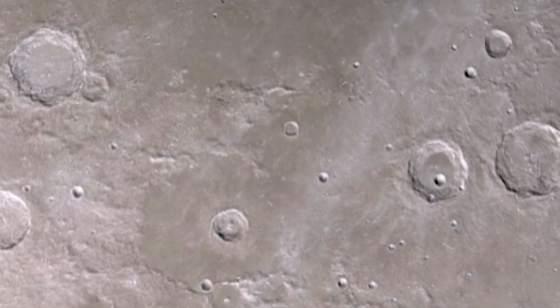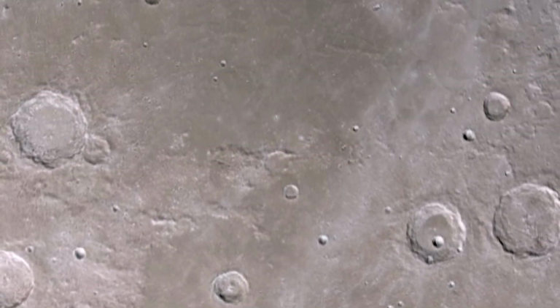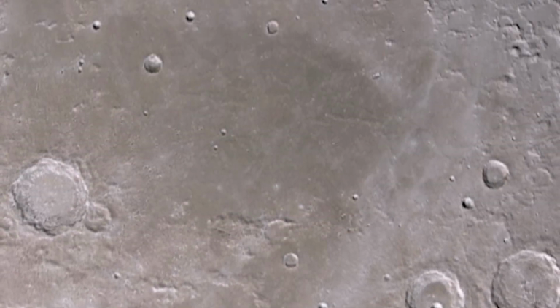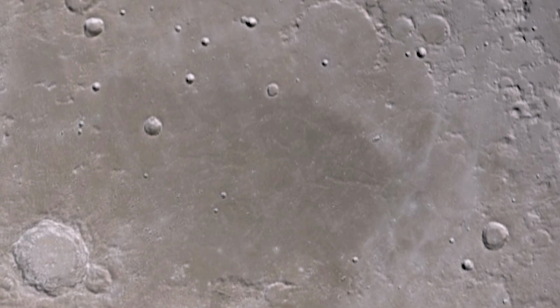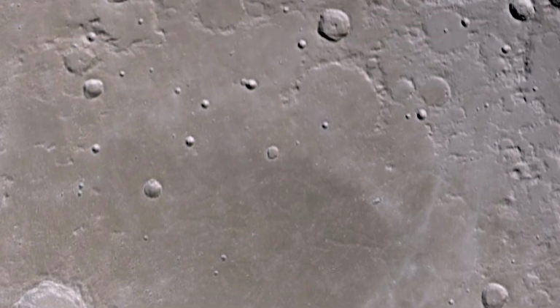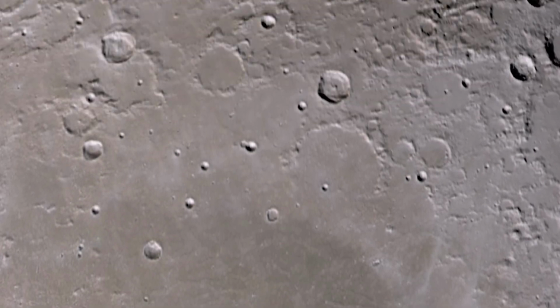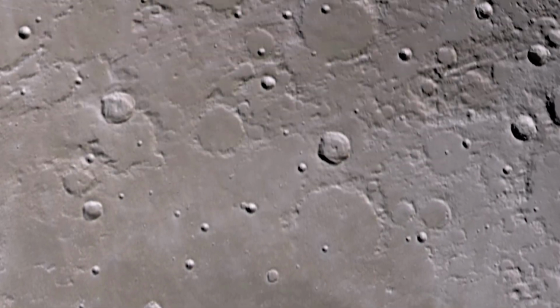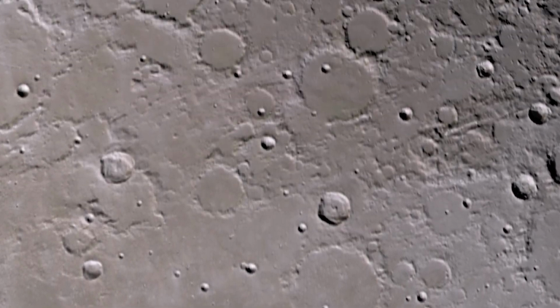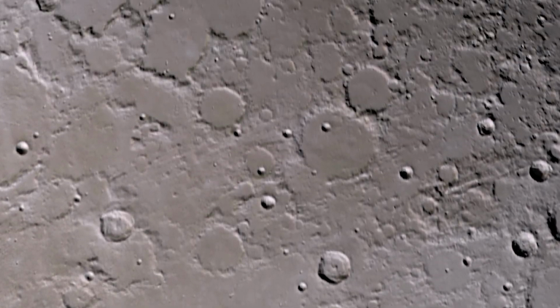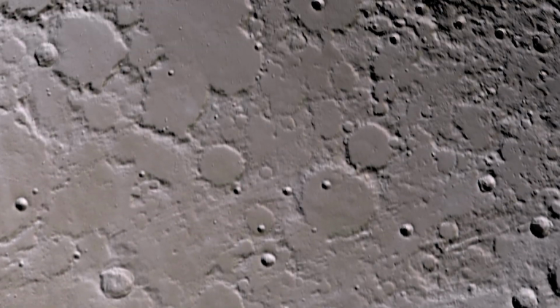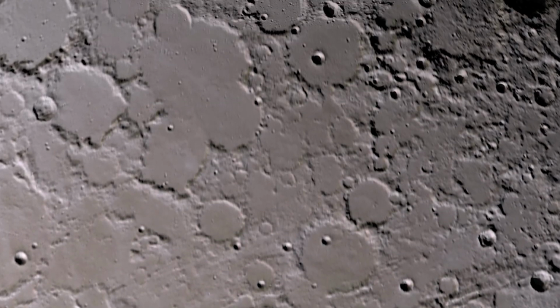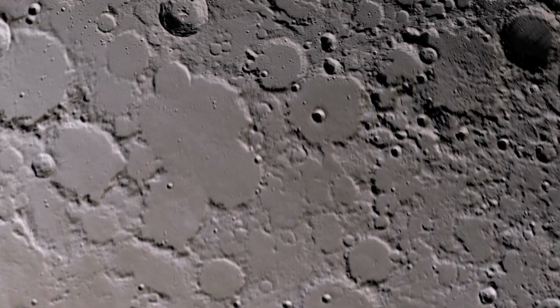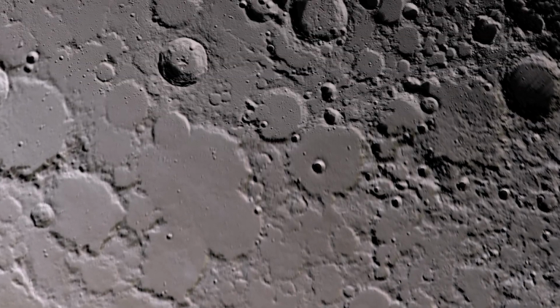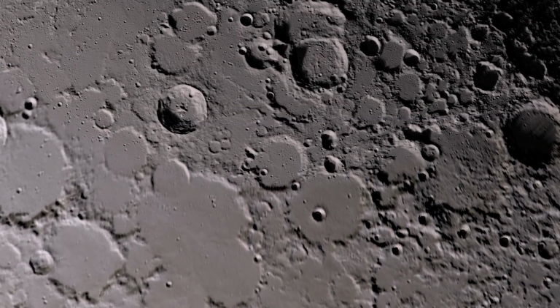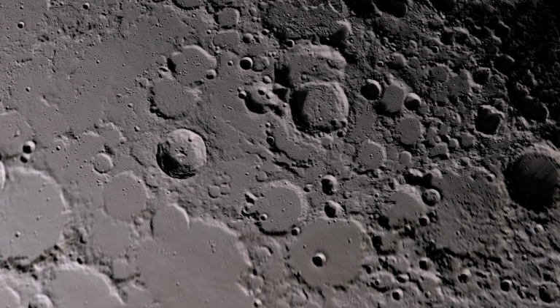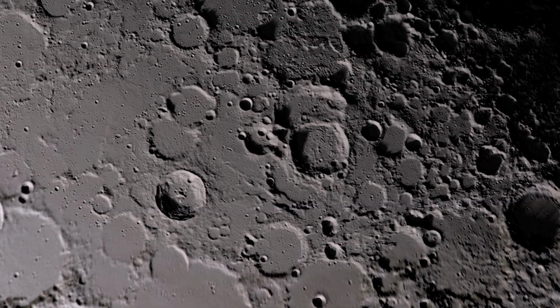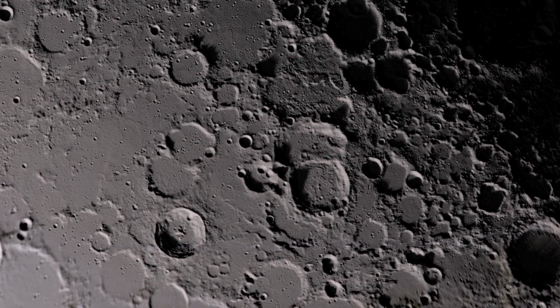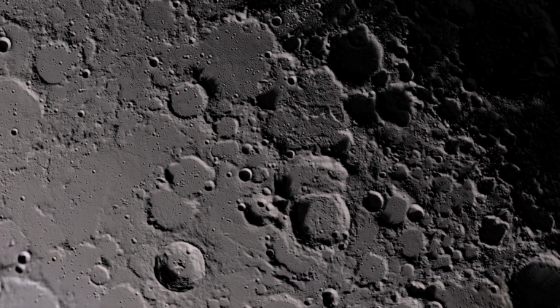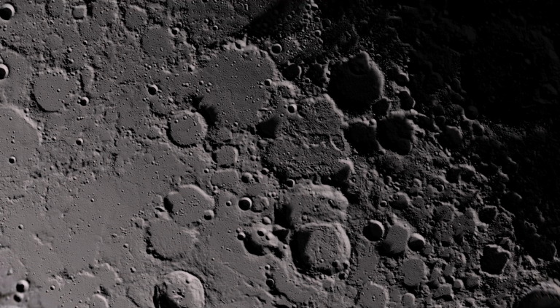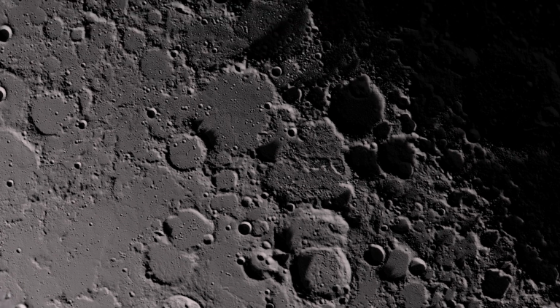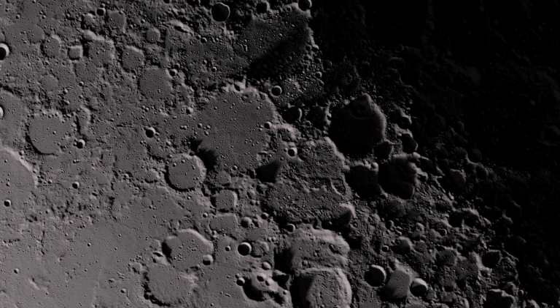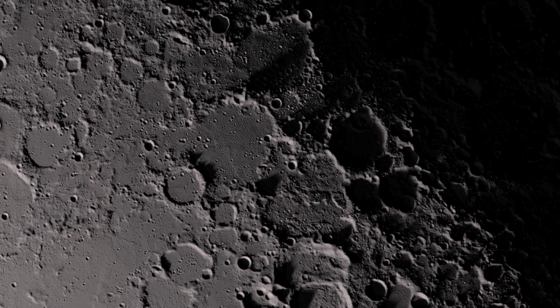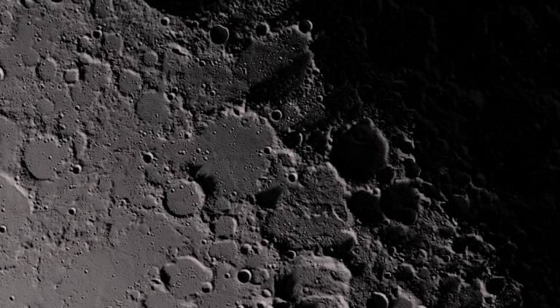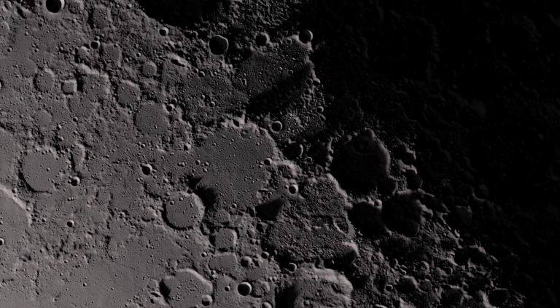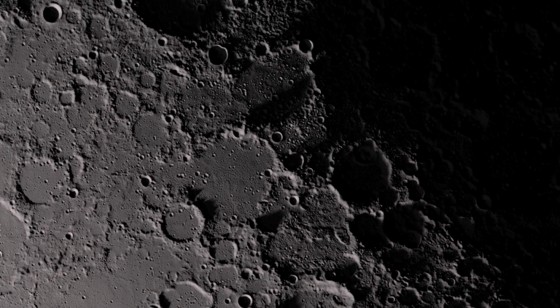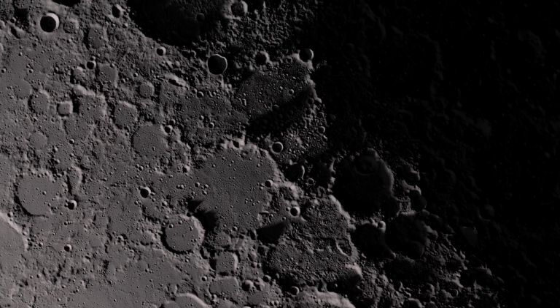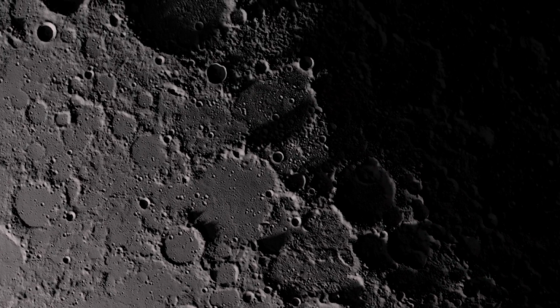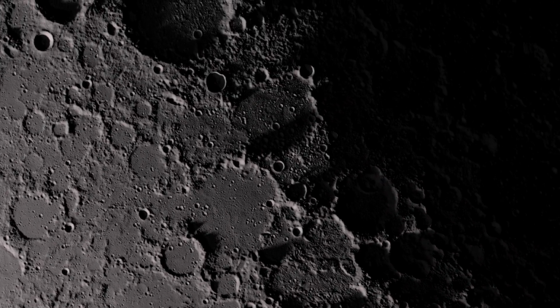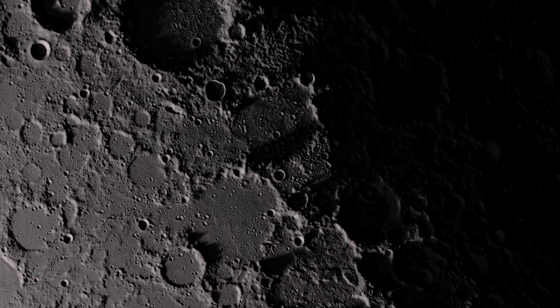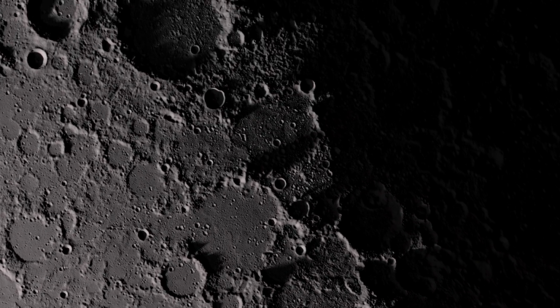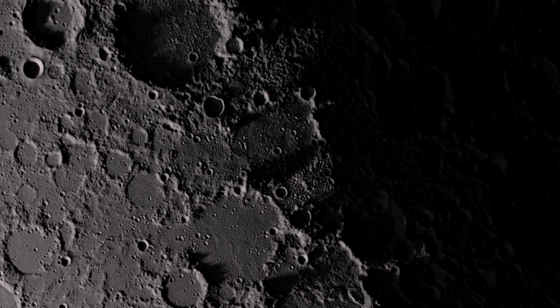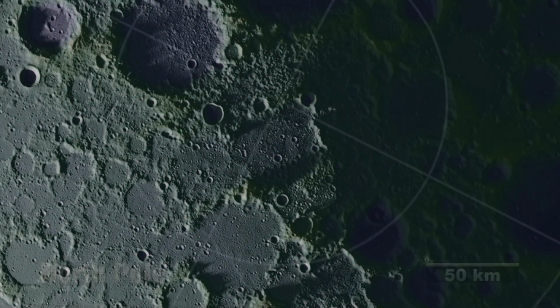Finally, to the North Pole. In the highlands that blanket this region, the sides of myriad craters cast long shadows across the craggy lunar landscape.